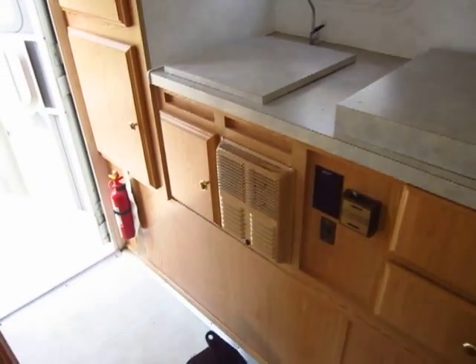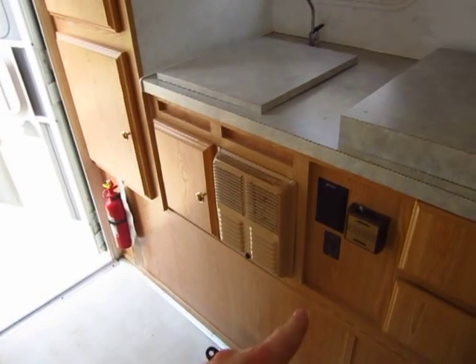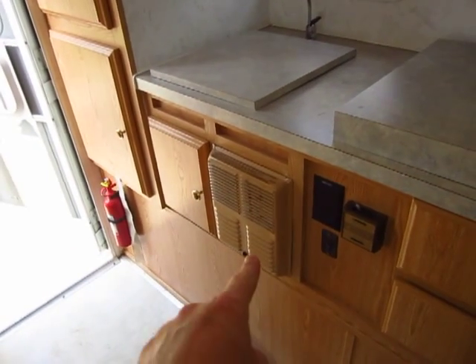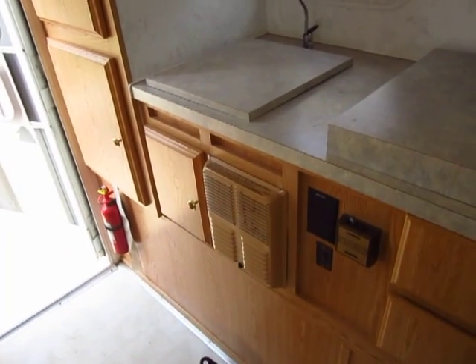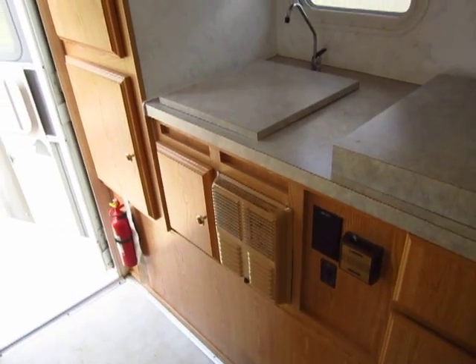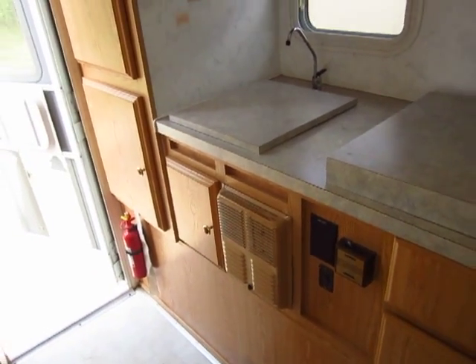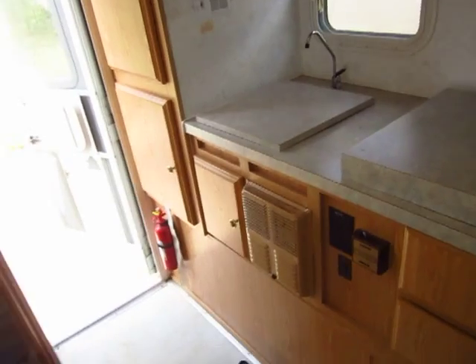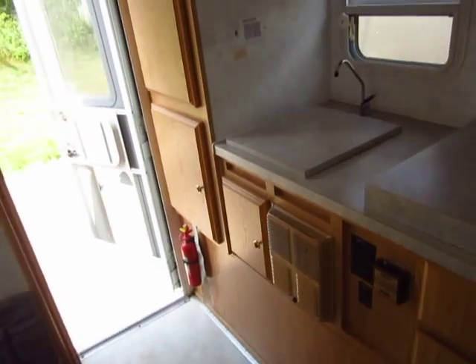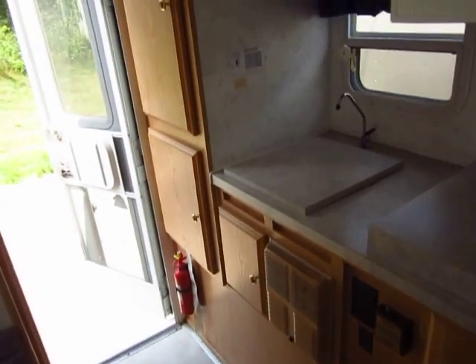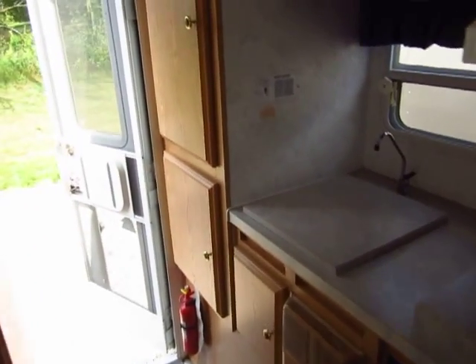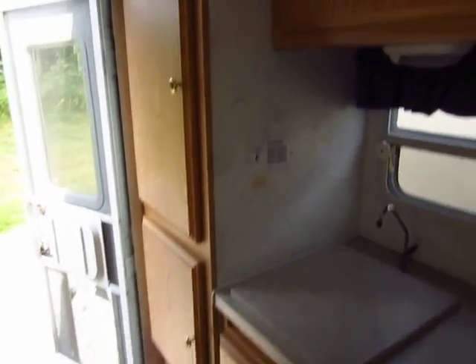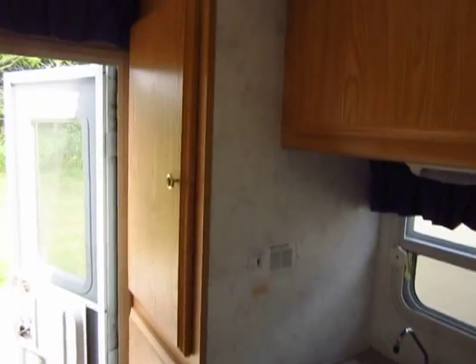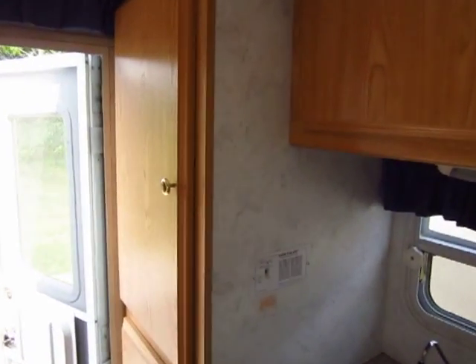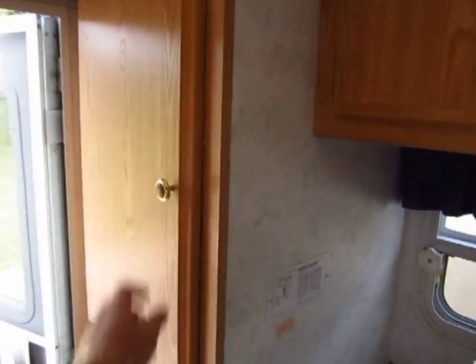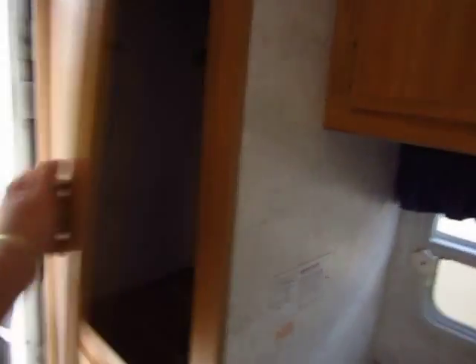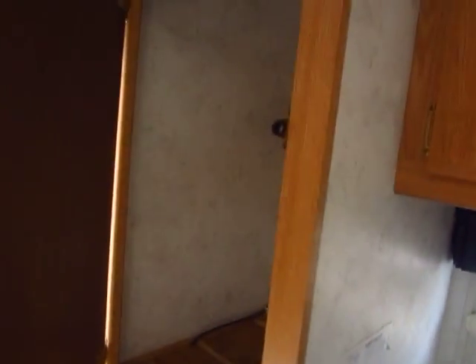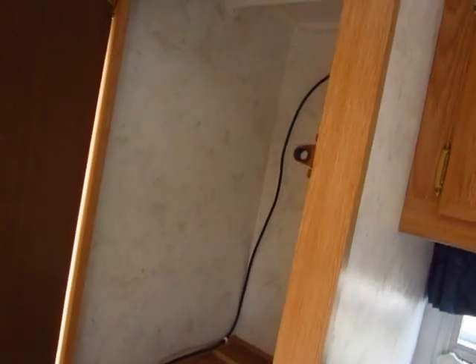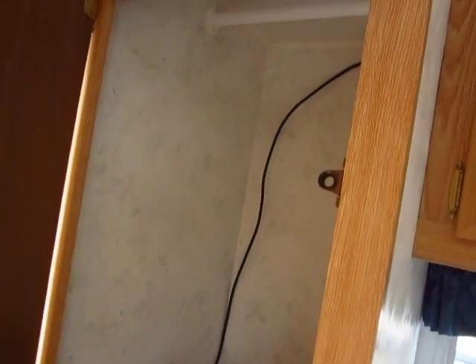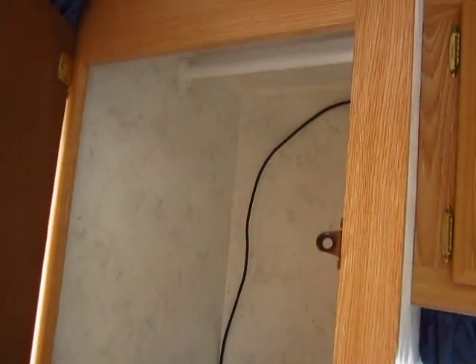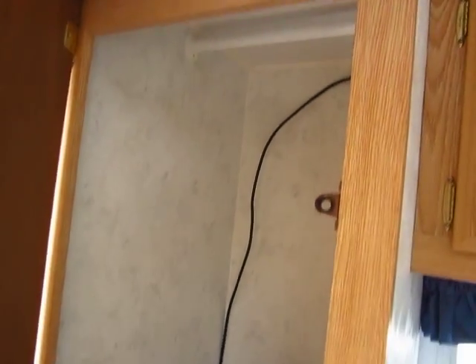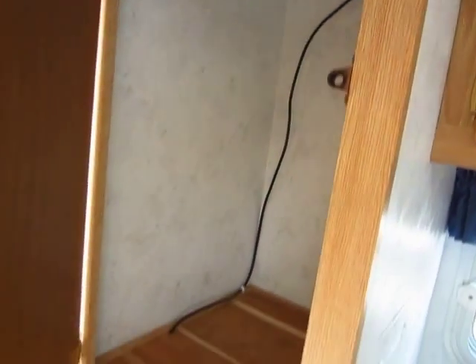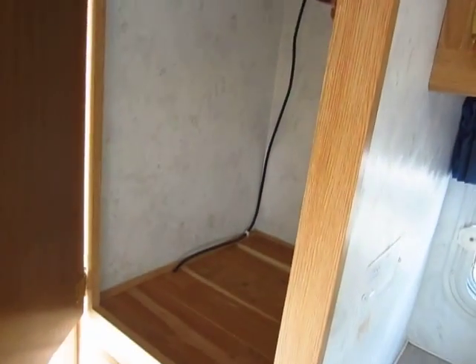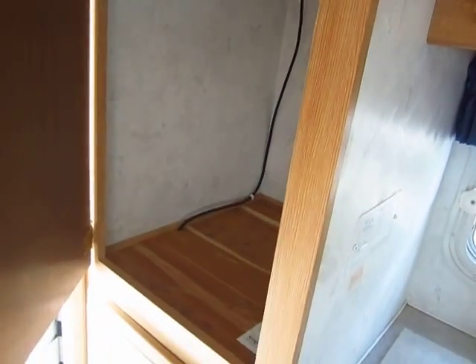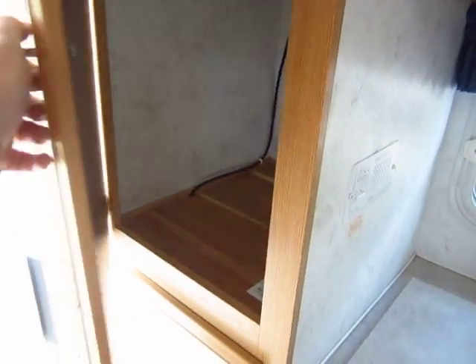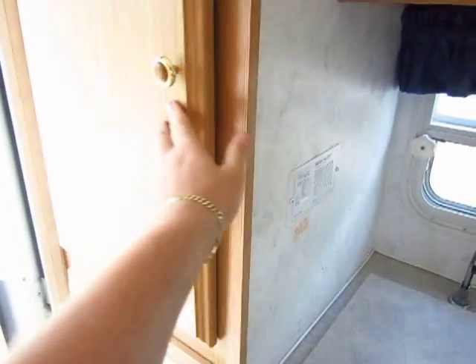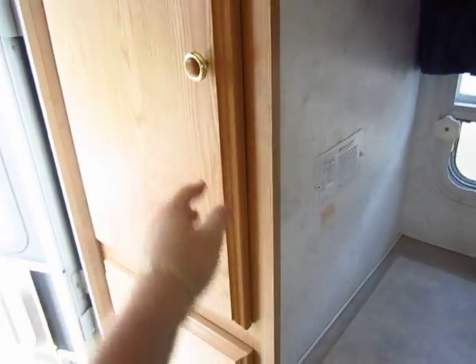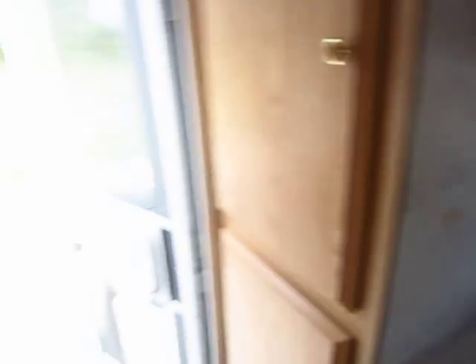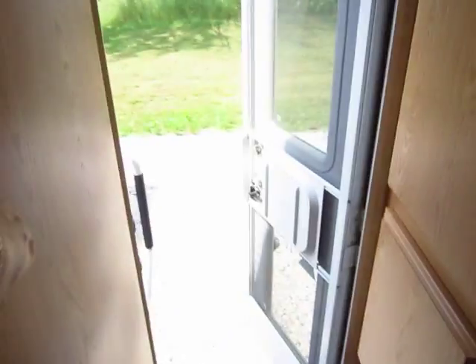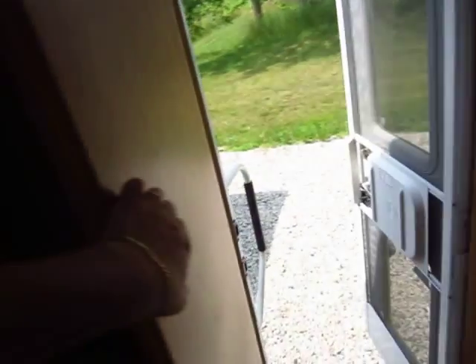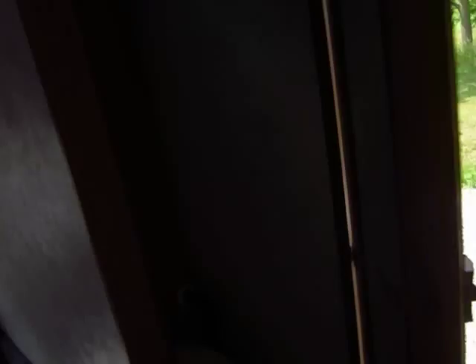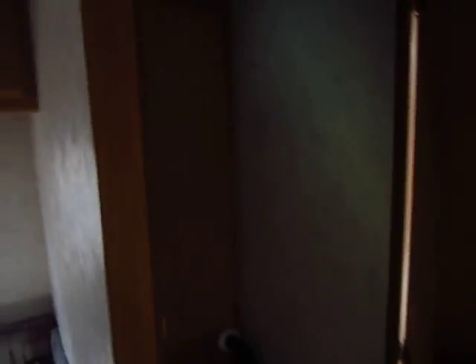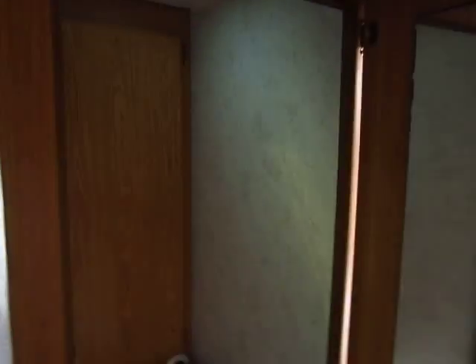This little cream colored box is our furnace. The air conditioner was above us as you saw previously. There's a good-sized pantry slash wardrobe closet over here and a bathroom on the side.